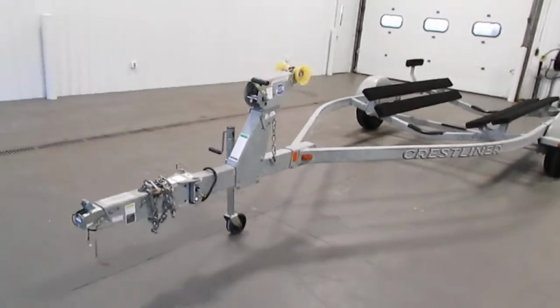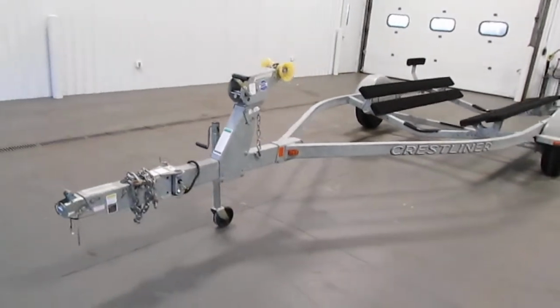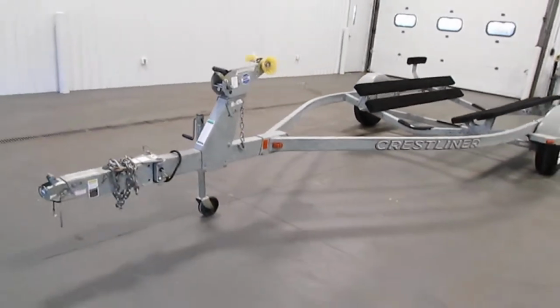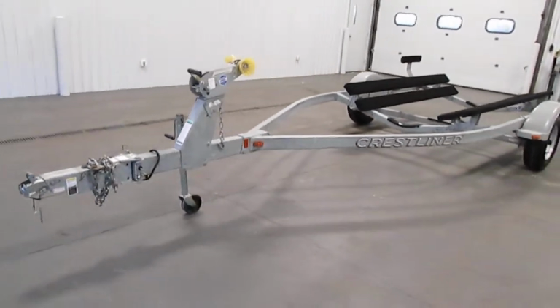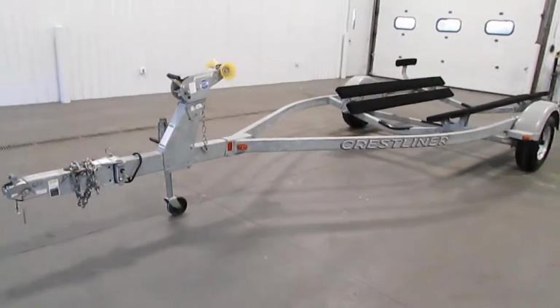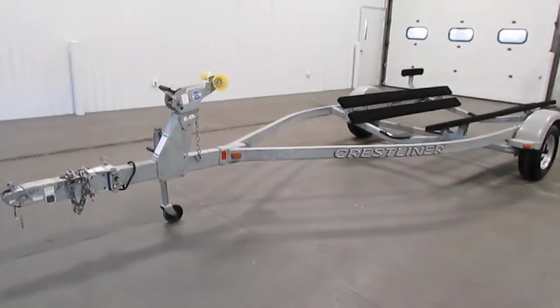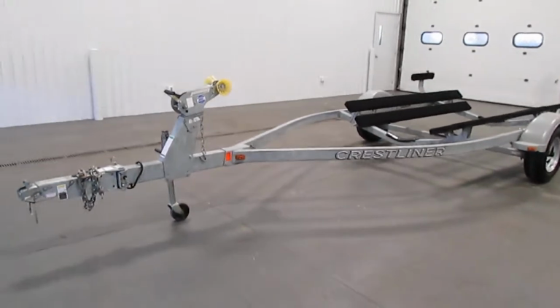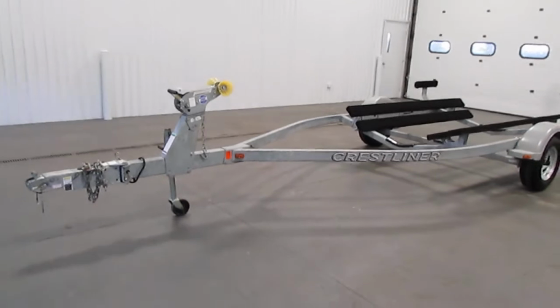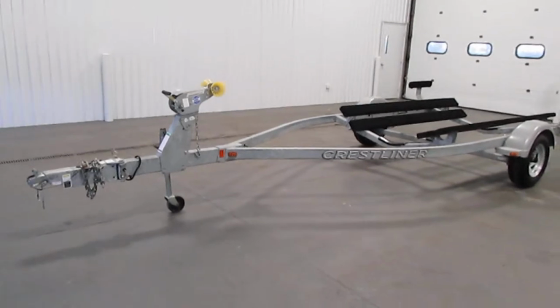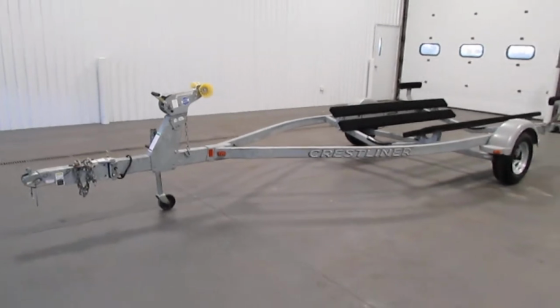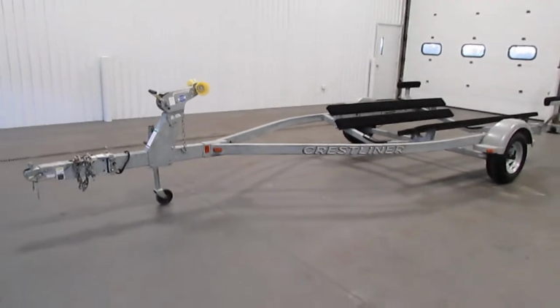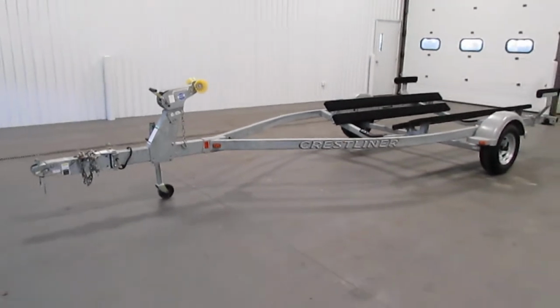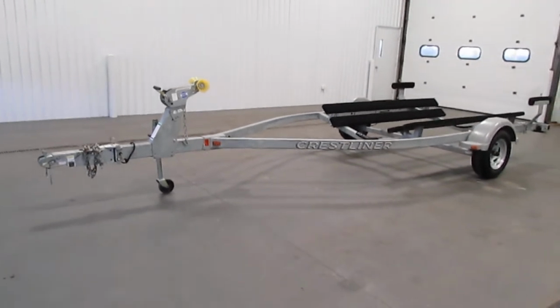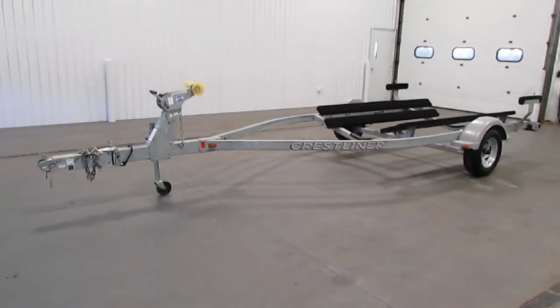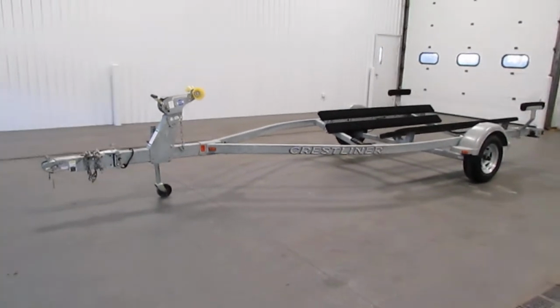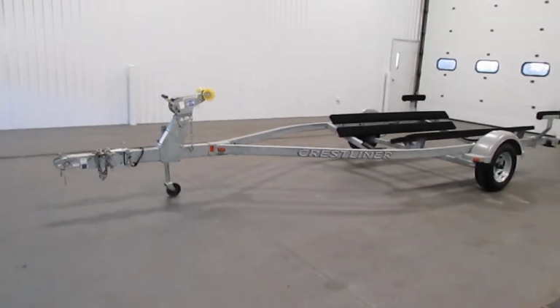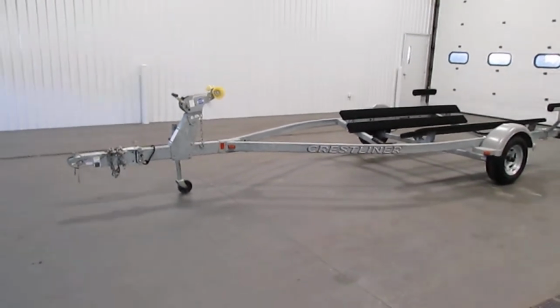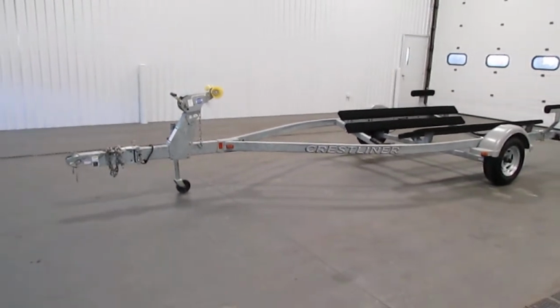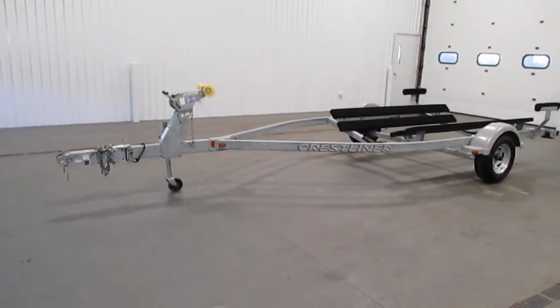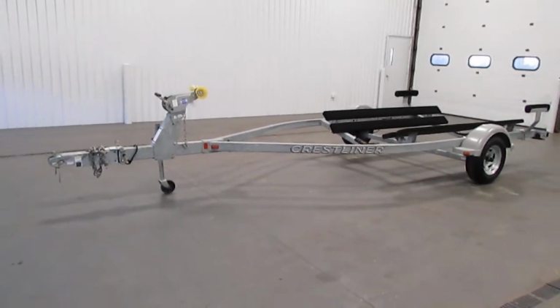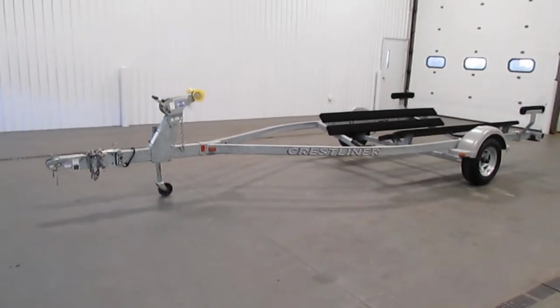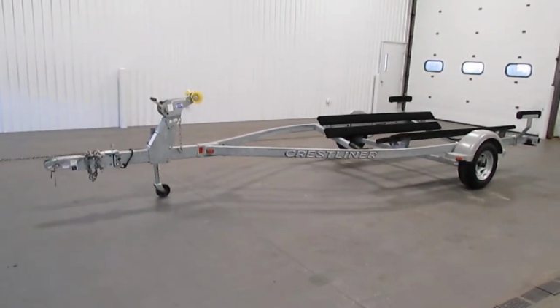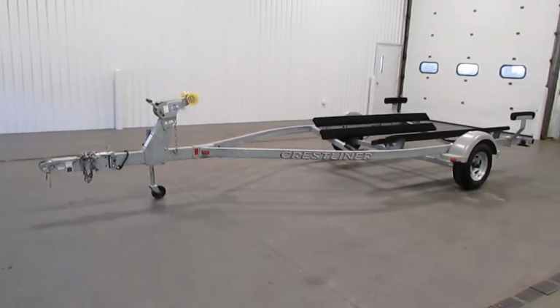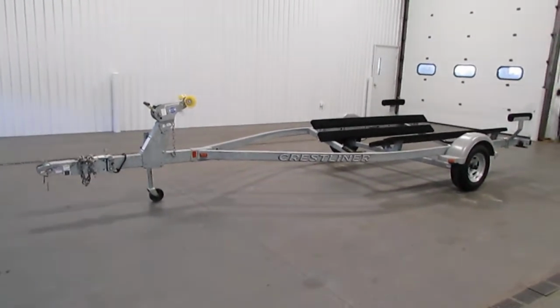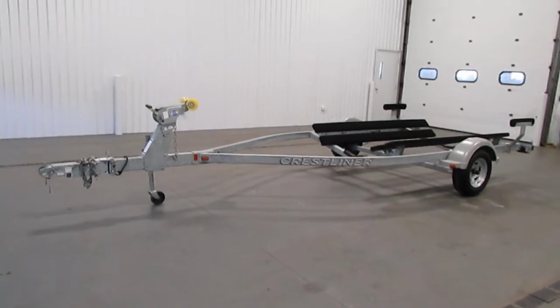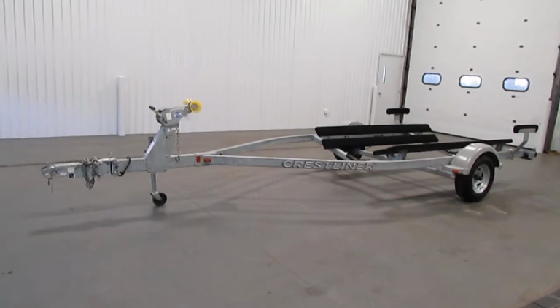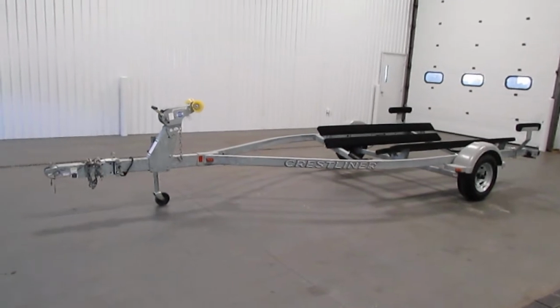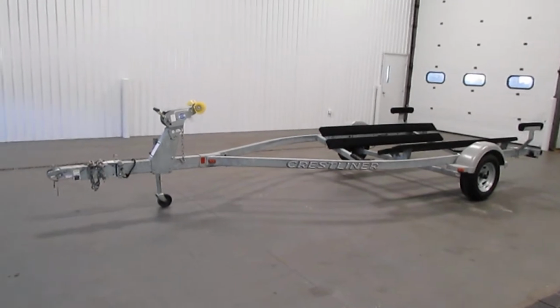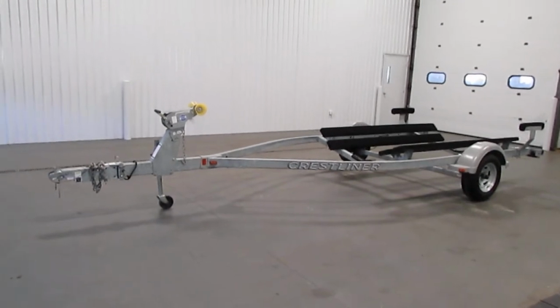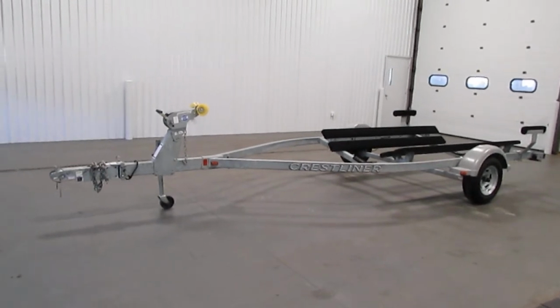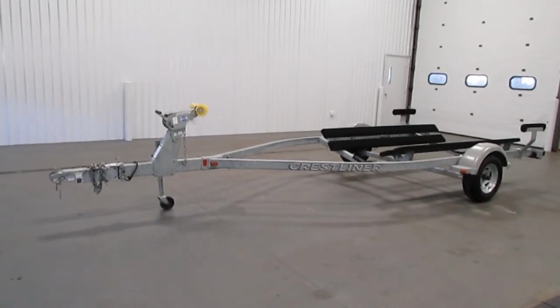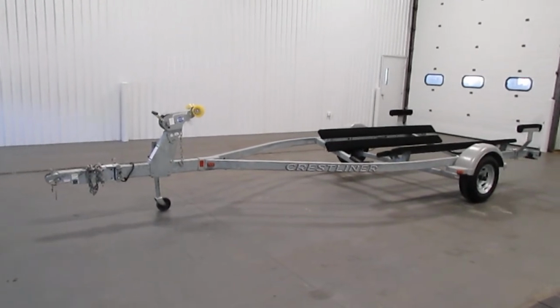Once again, this was a clean 2011 Shorelander 17 bunk trailer. Thank you for watching and have a great rest of your day.